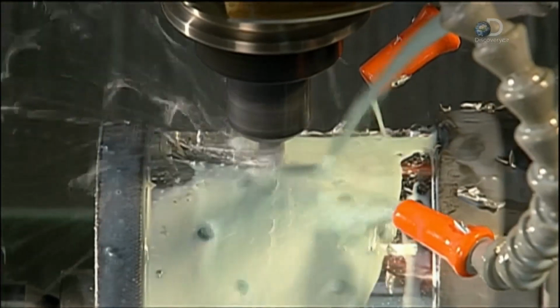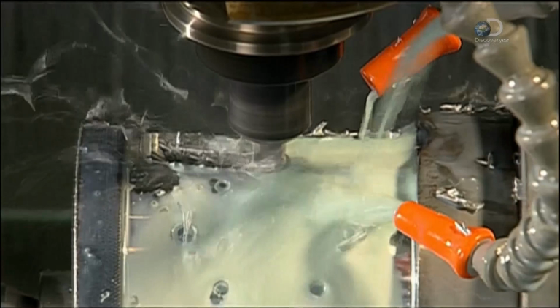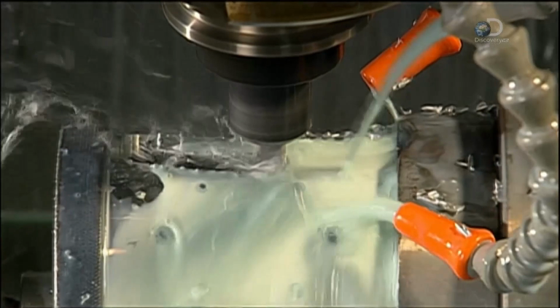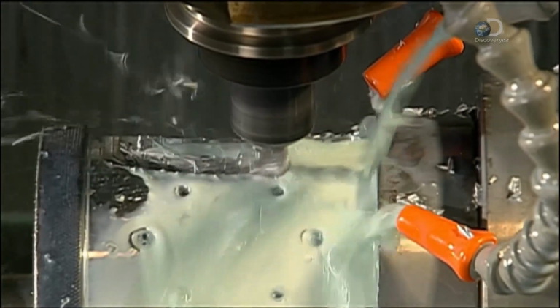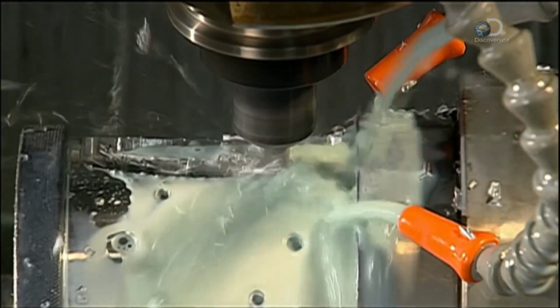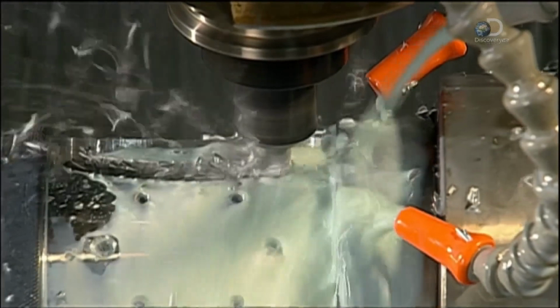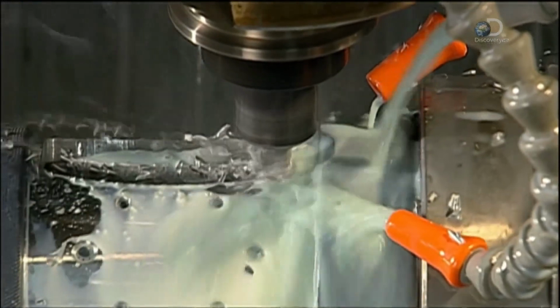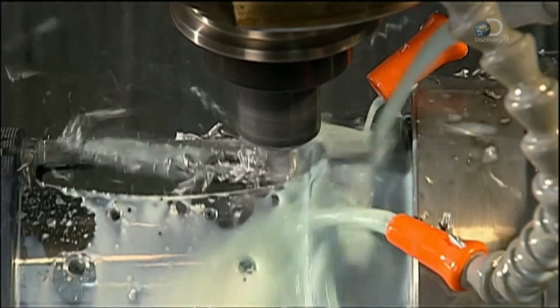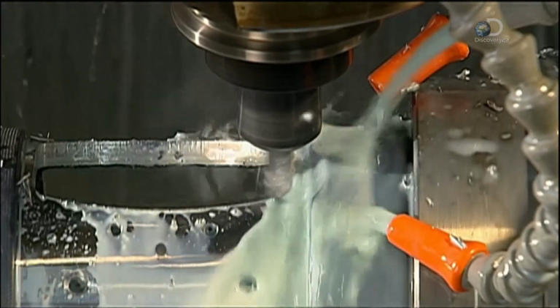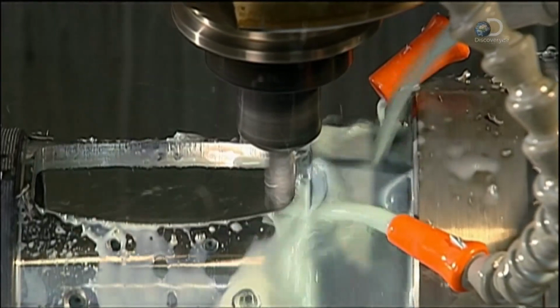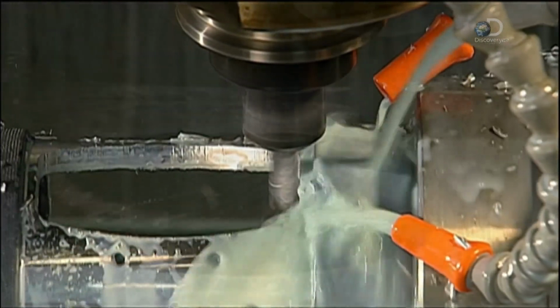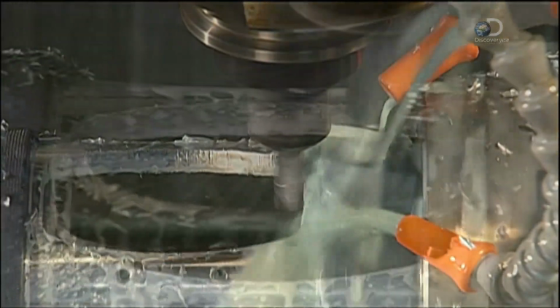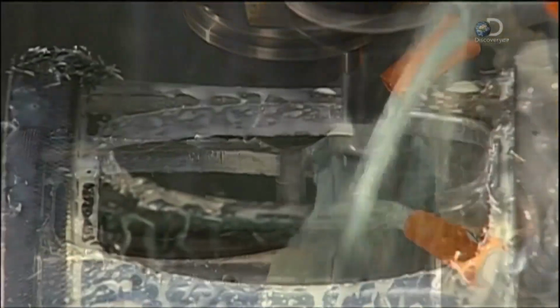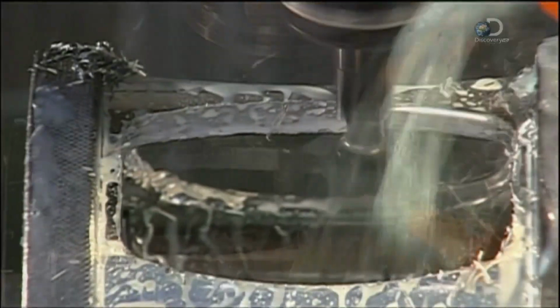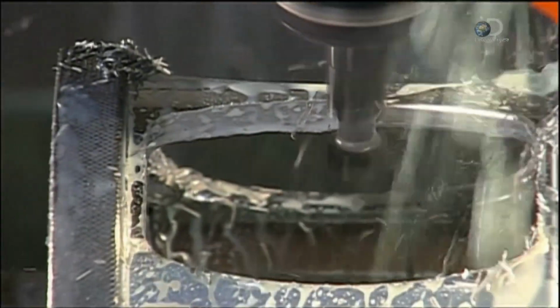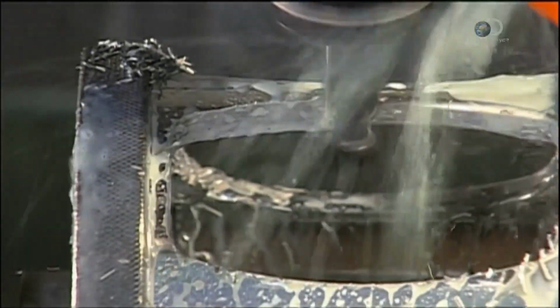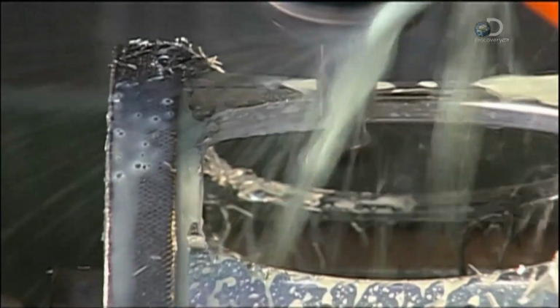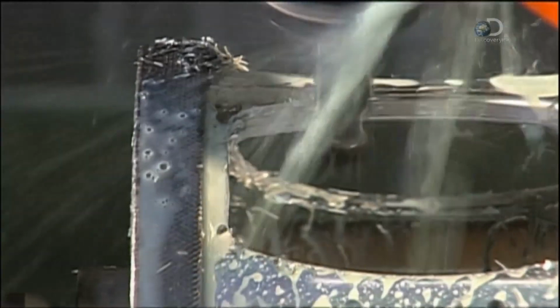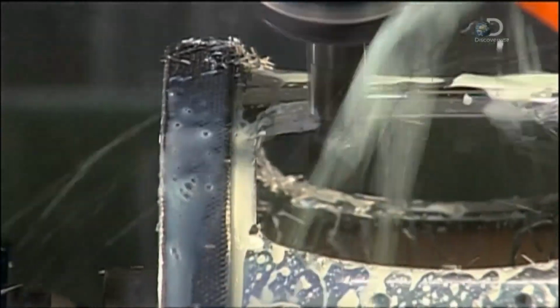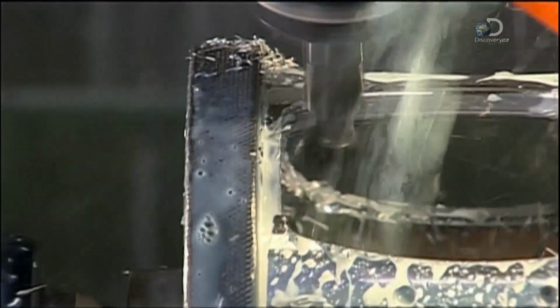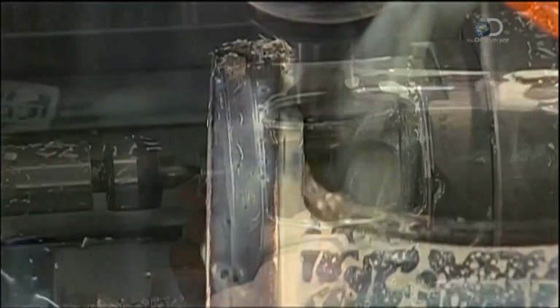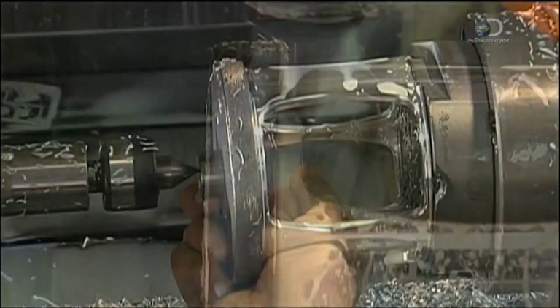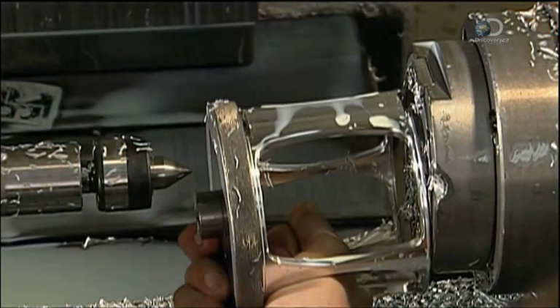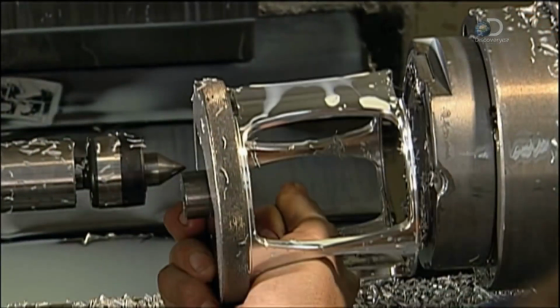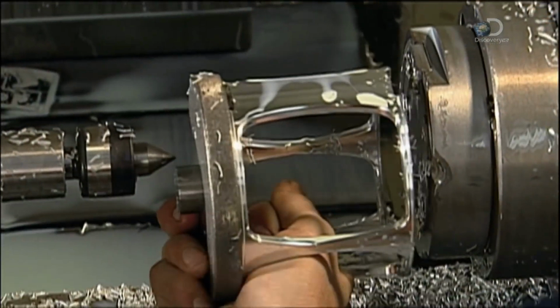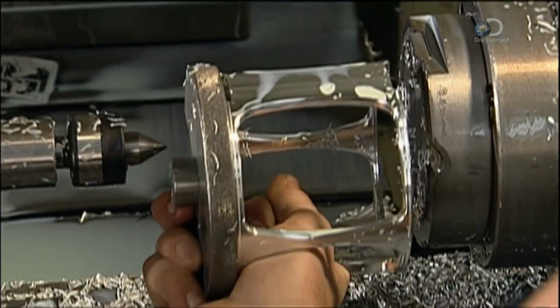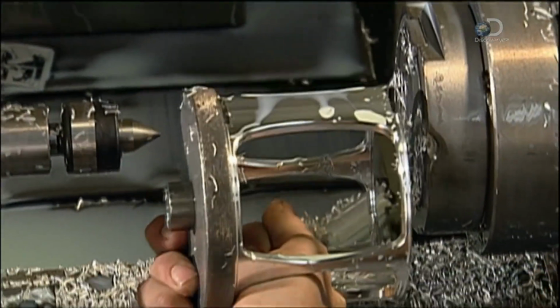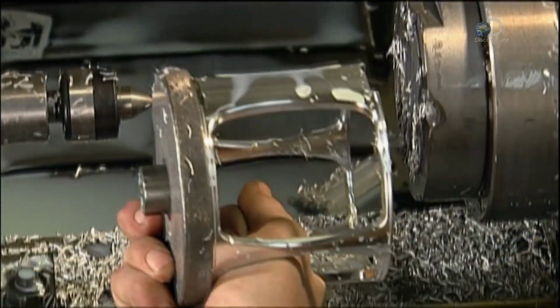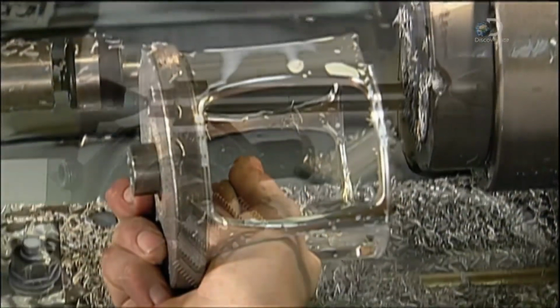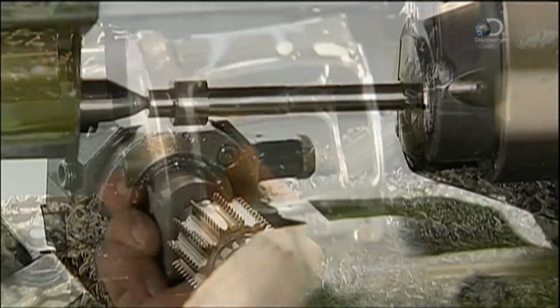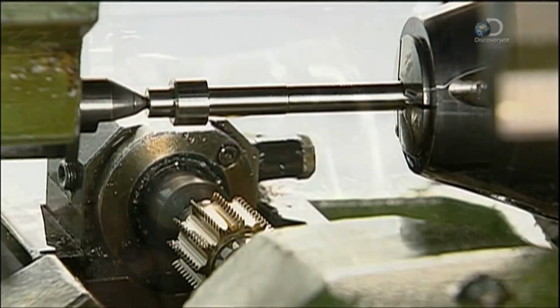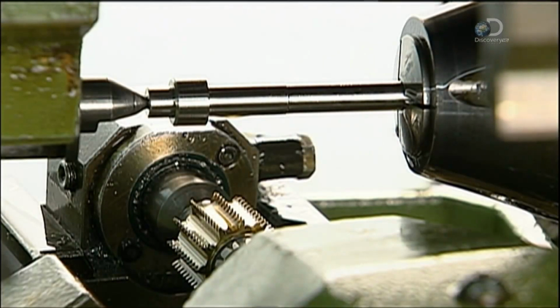To make a reel's frame, a computer-guided router cuts four openings in a cylinder made of aluminium. They let the angler access the spool inside the frame to undo any knots in the line.